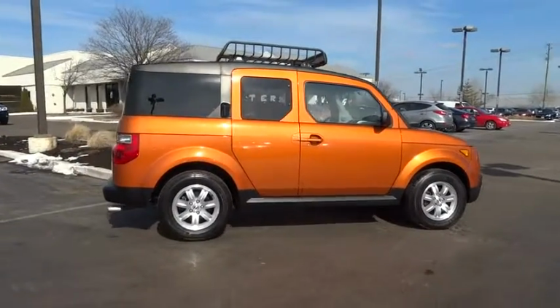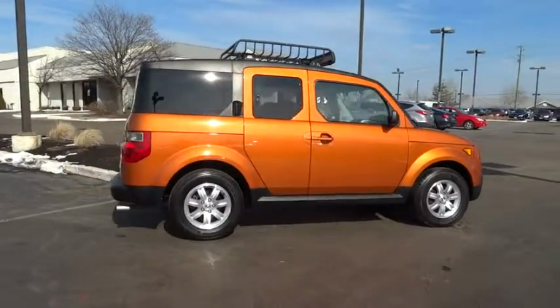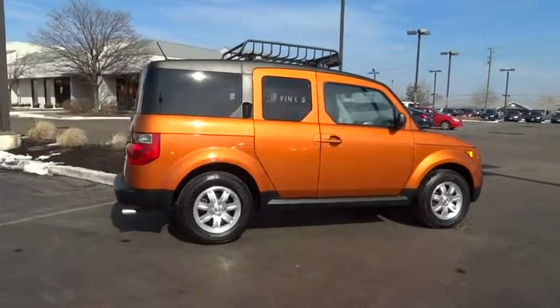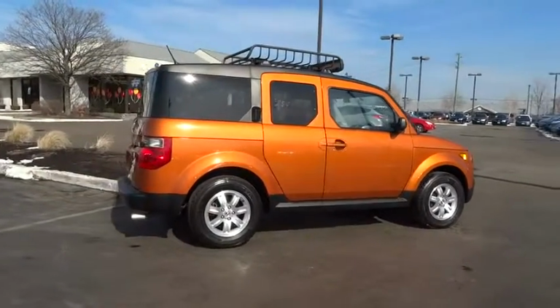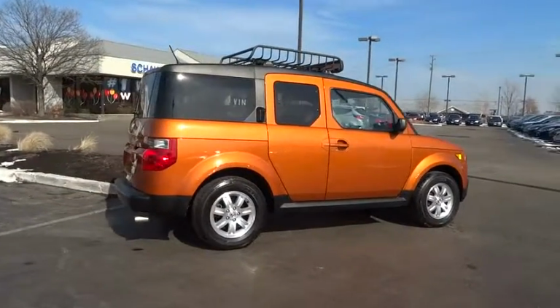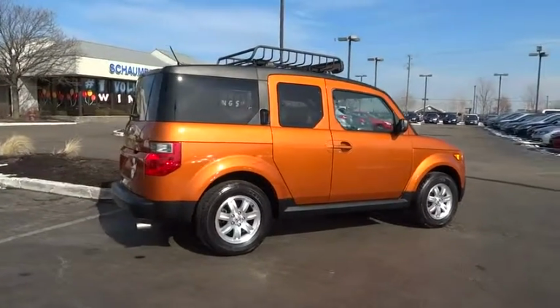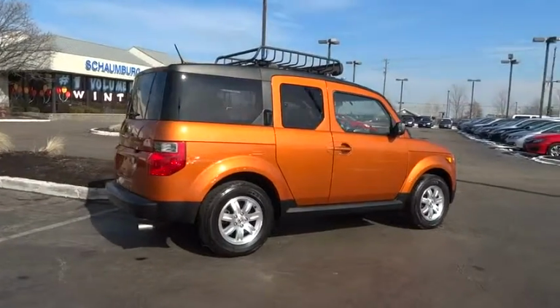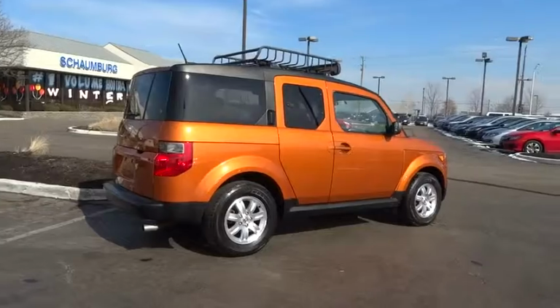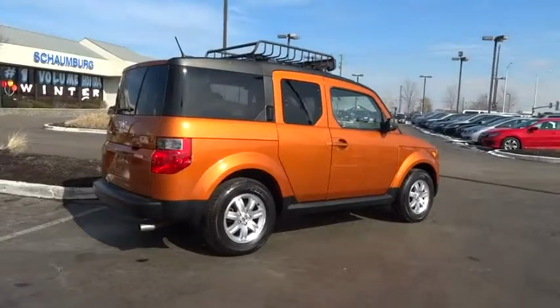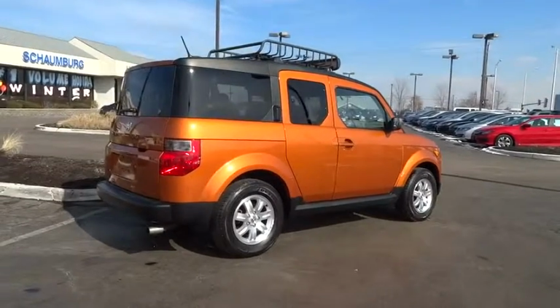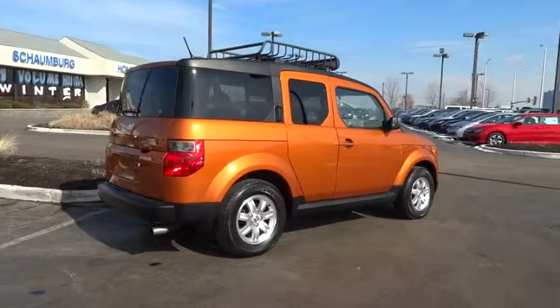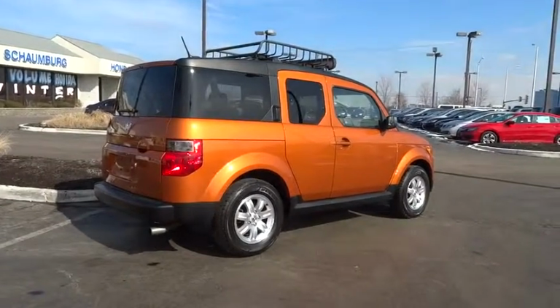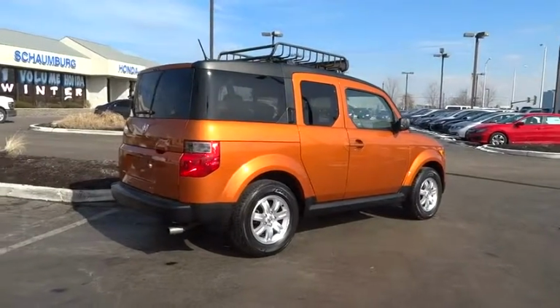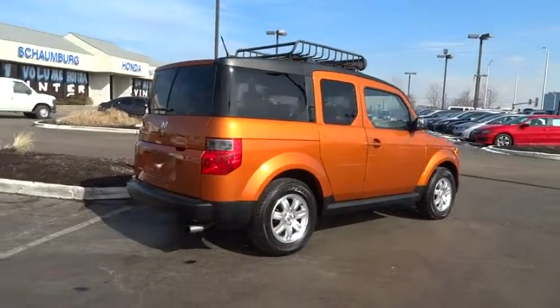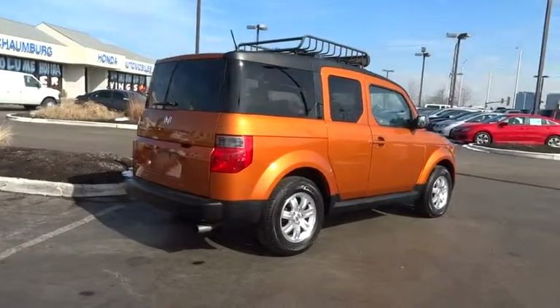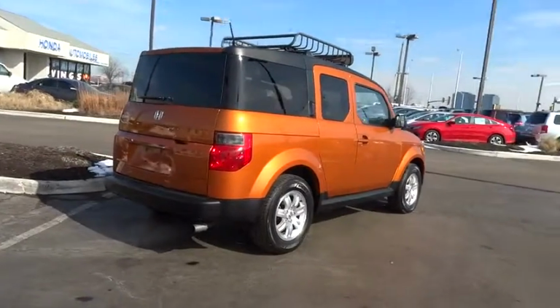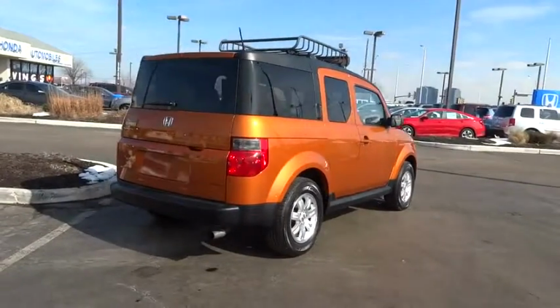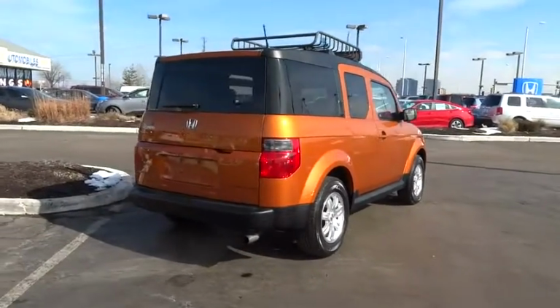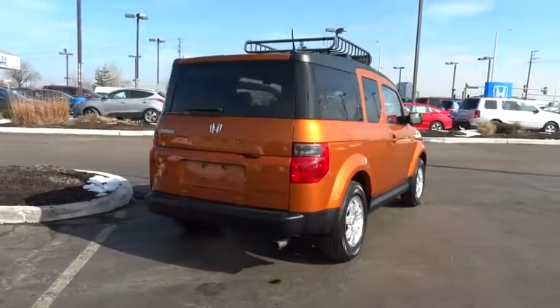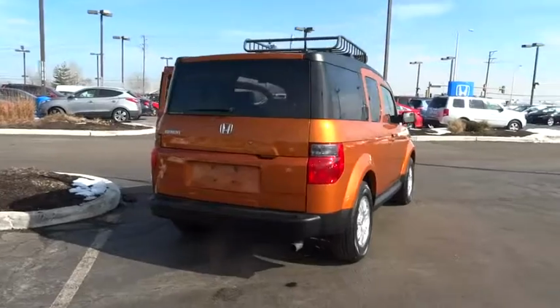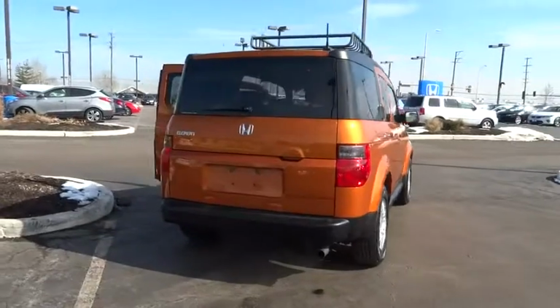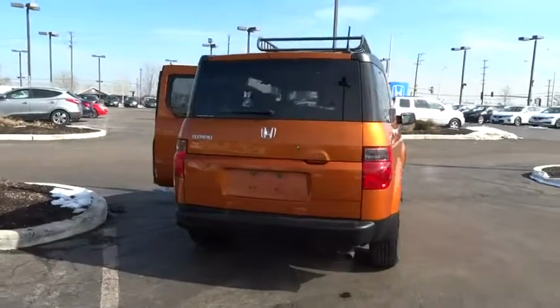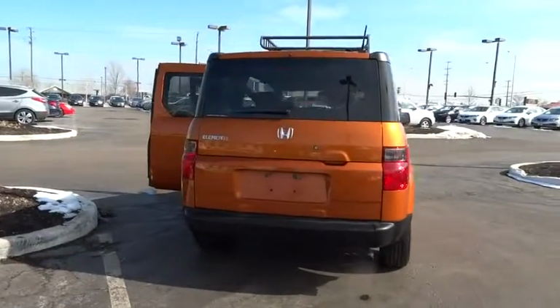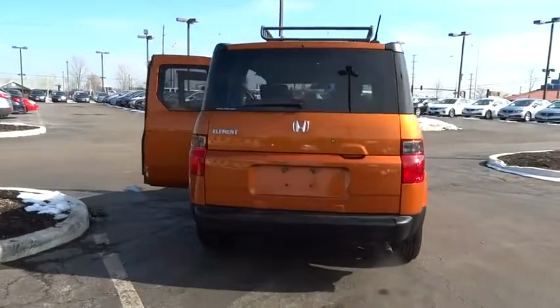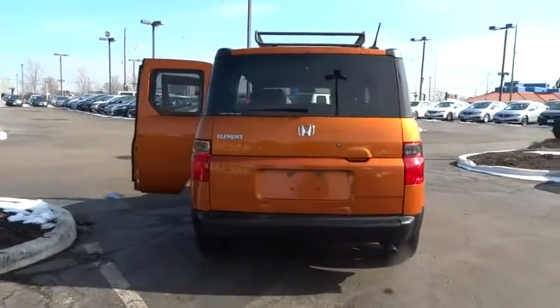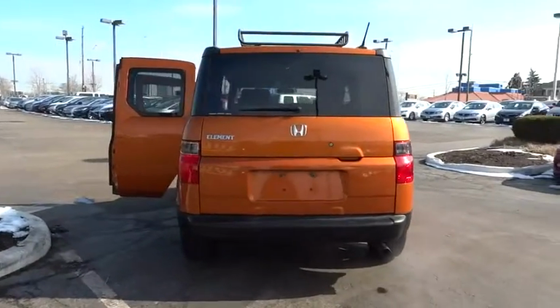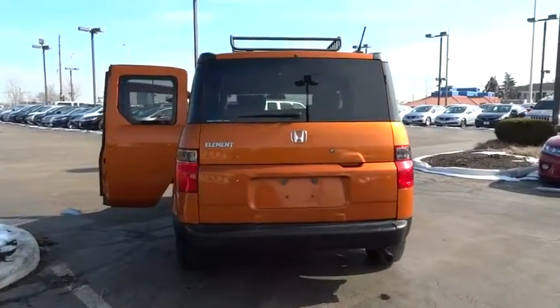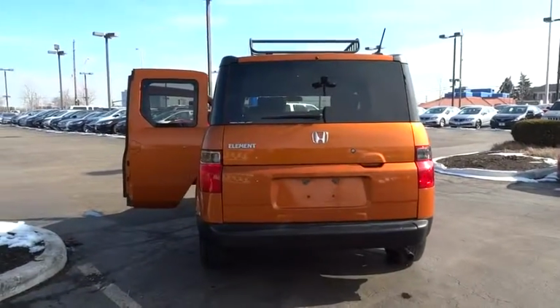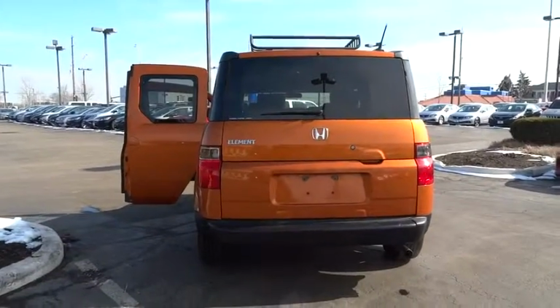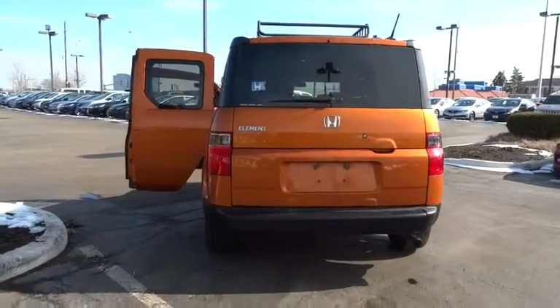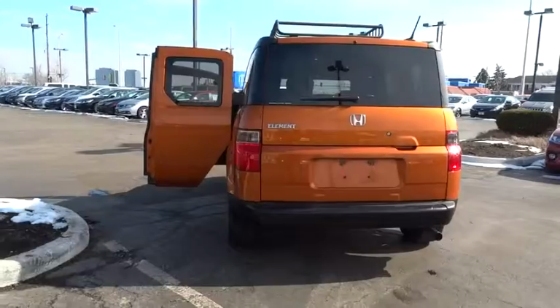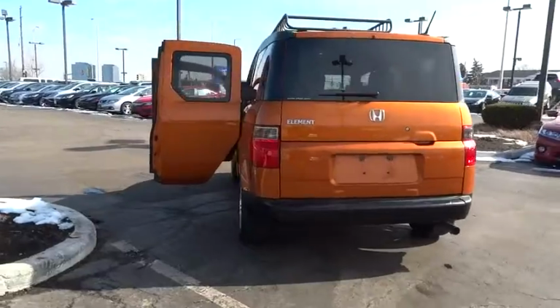This vehicle has less than 100,000 miles. Here are some of this vehicle's great options: dual airbags, power steering, air conditioning, front four-wheel disc brakes, power windows, CD player, rear window defroster.